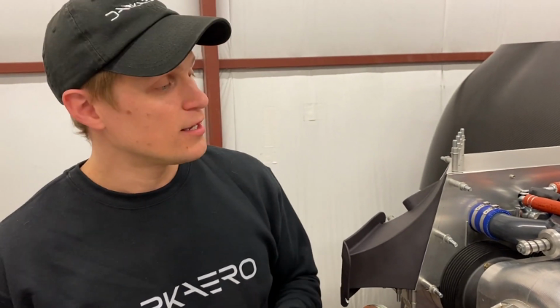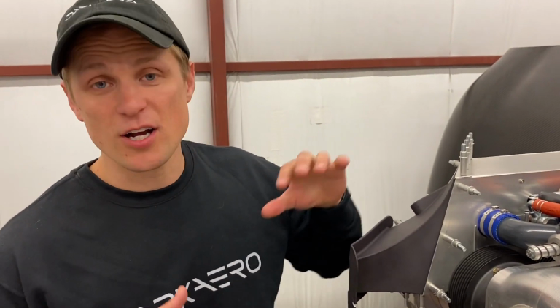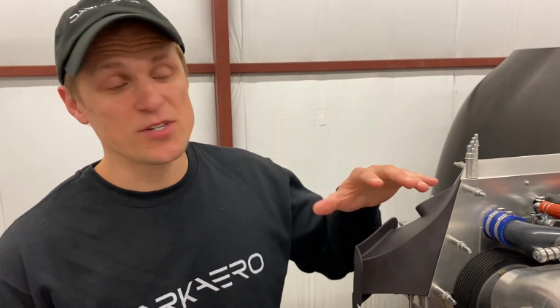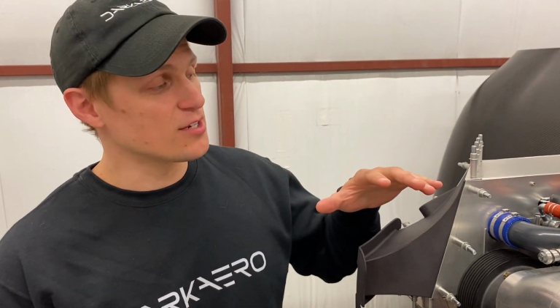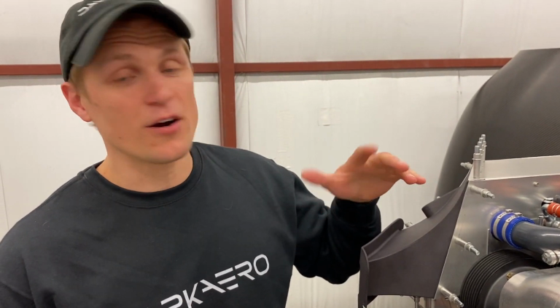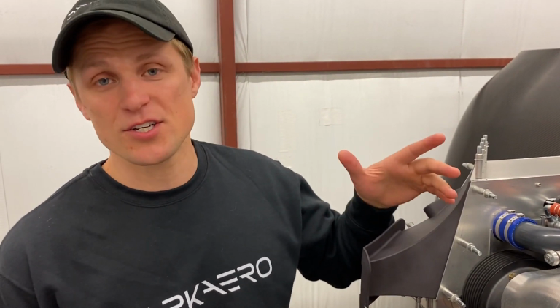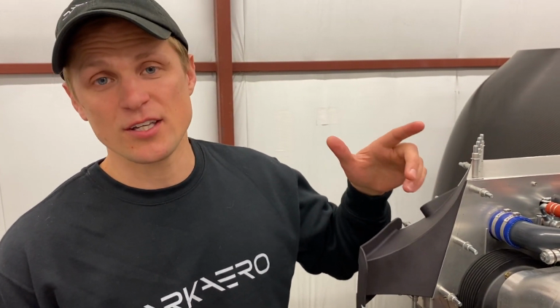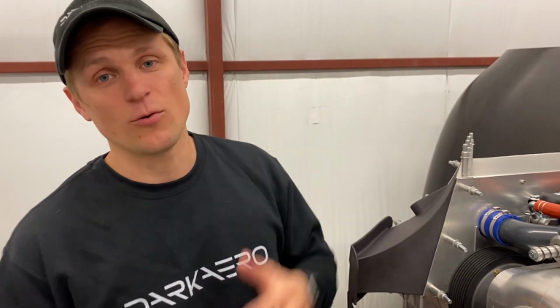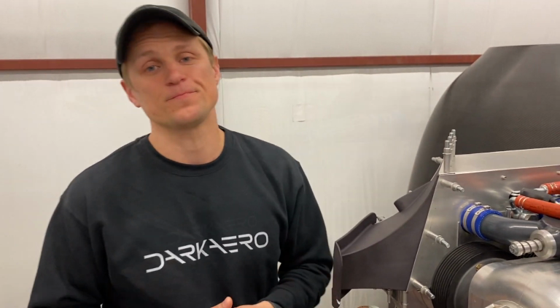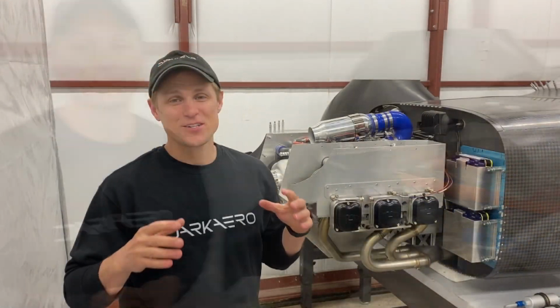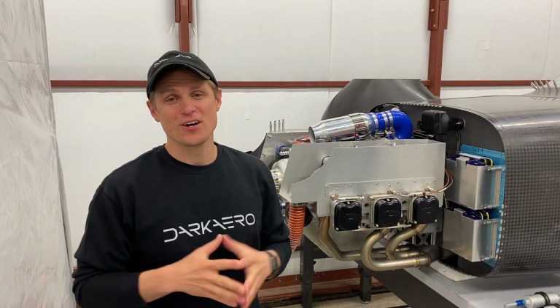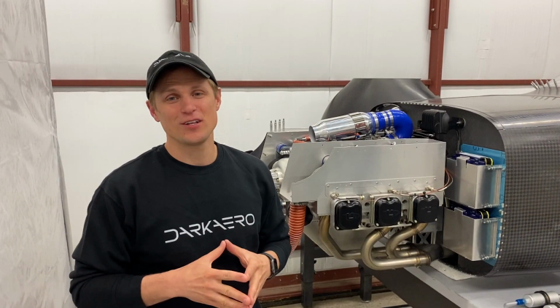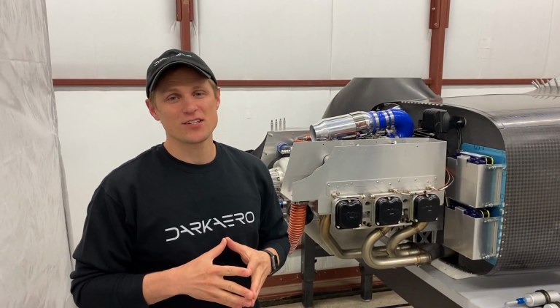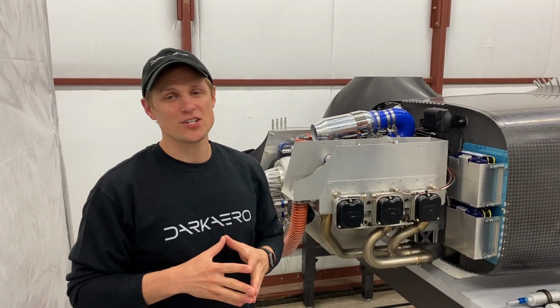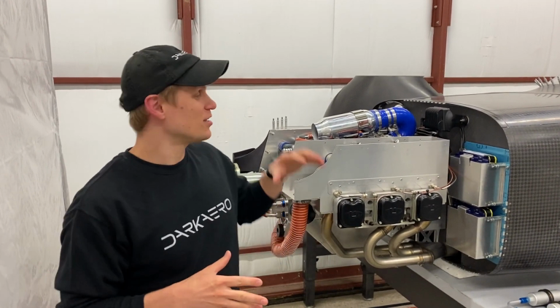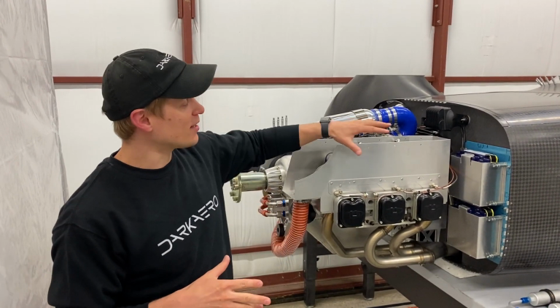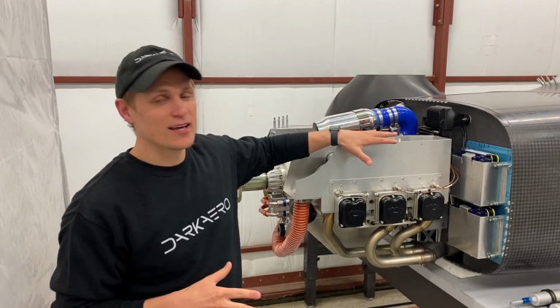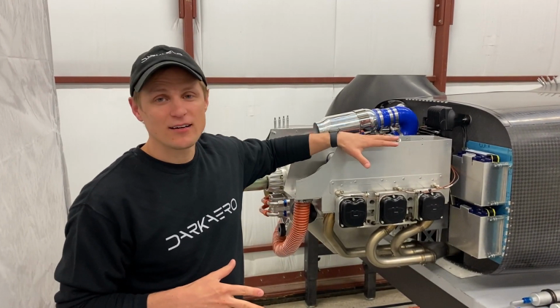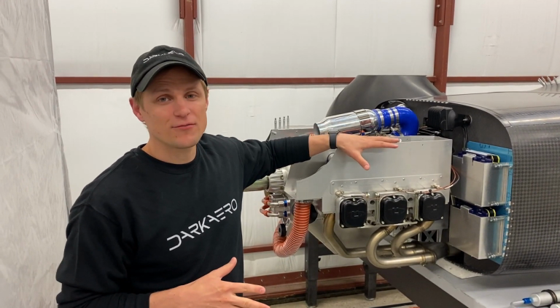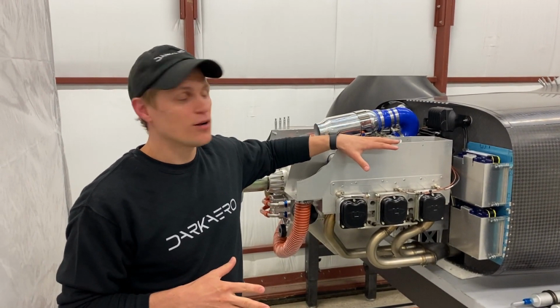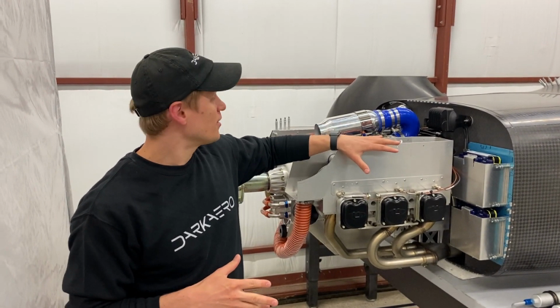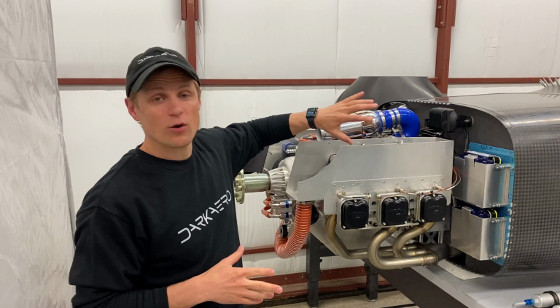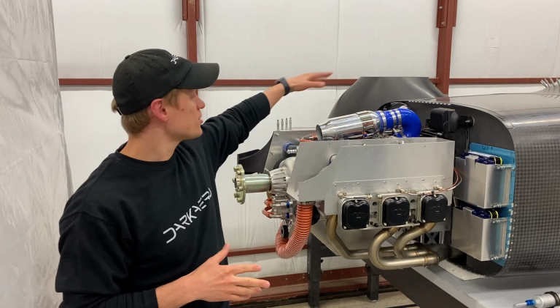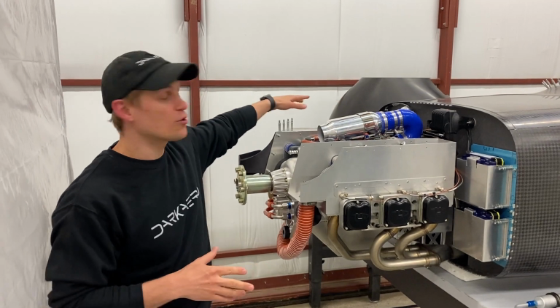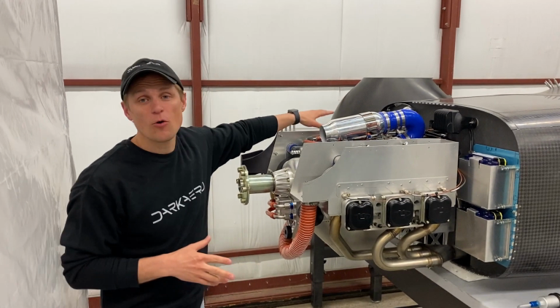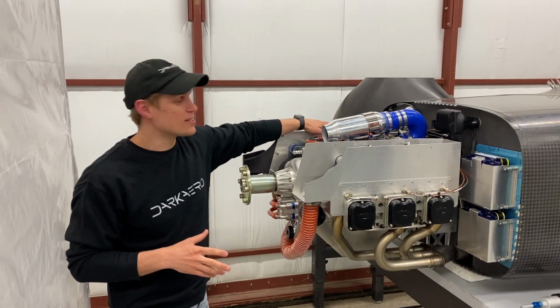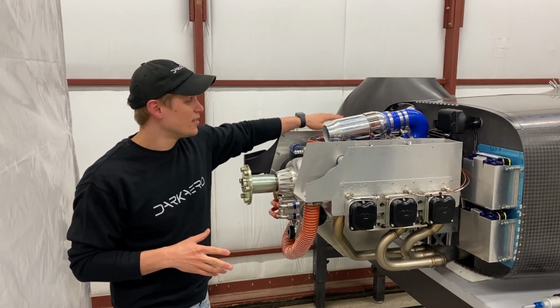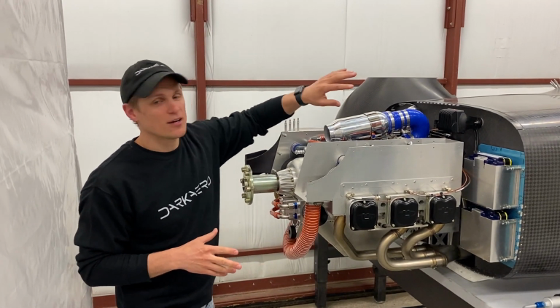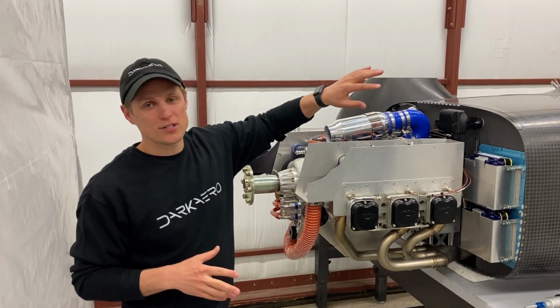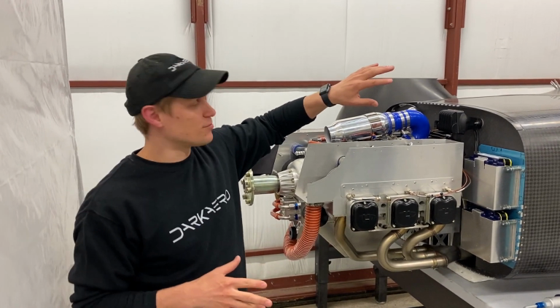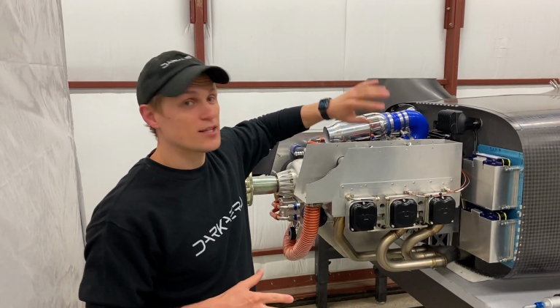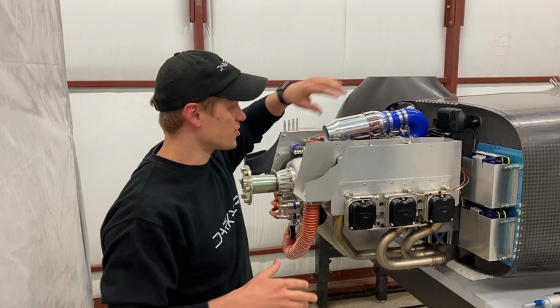Now let's talk about the specifics of our installation in the Dark Arrow 1. We're going to start talking through the engine installation on the pilot side of the firewall and then work our way across the engine over to the co-pilot side and talk through the systems in that direction.